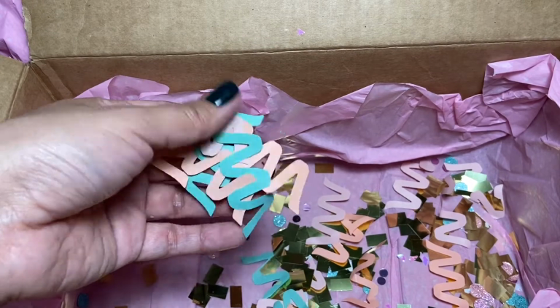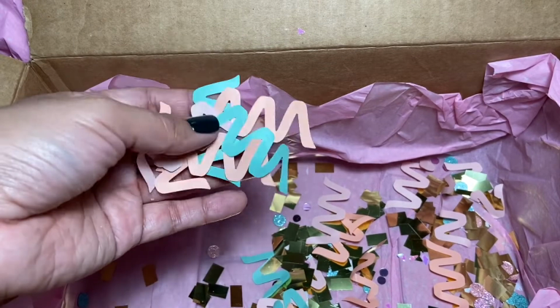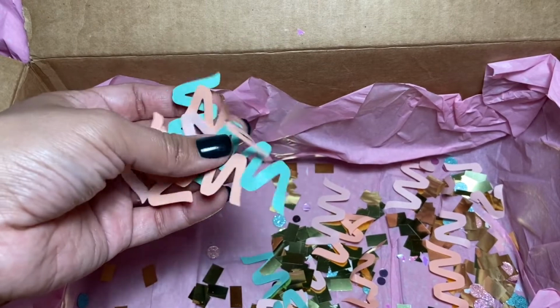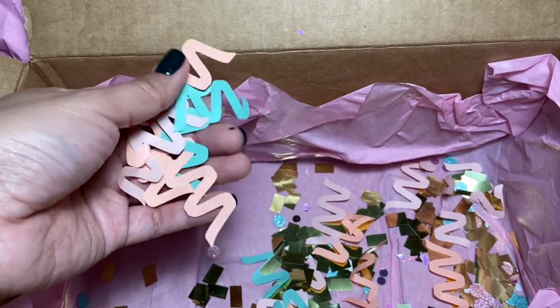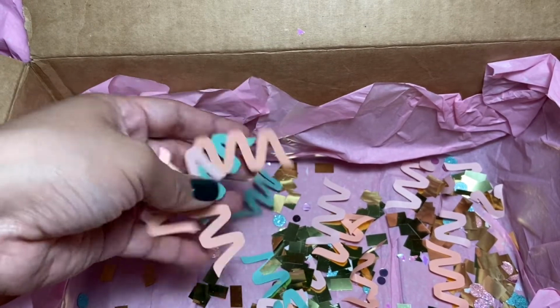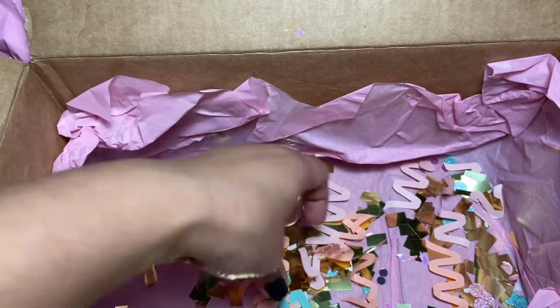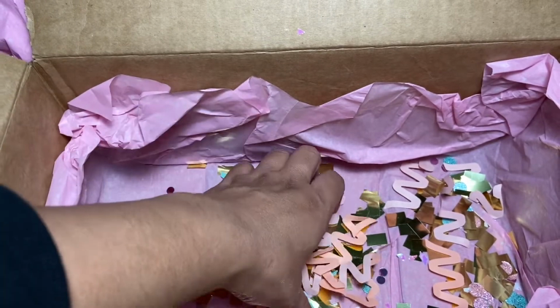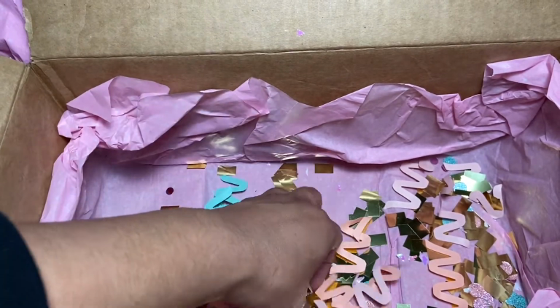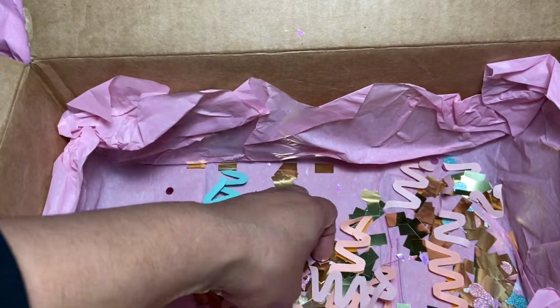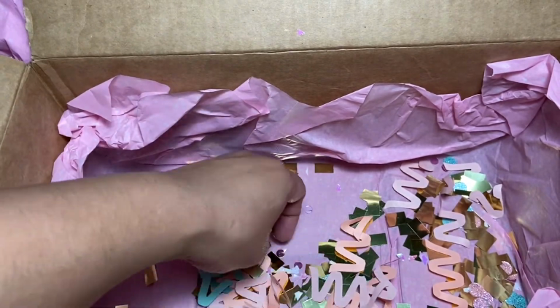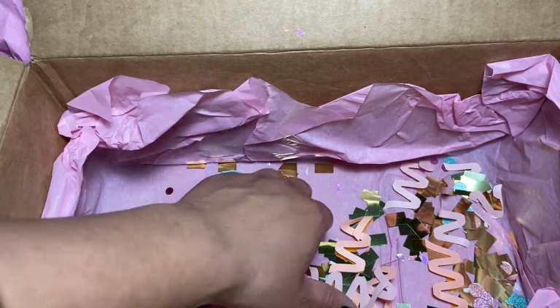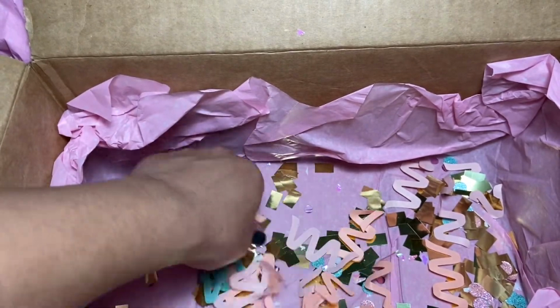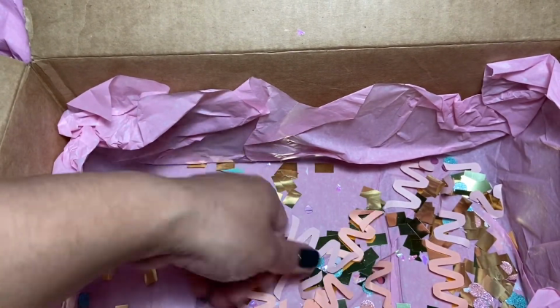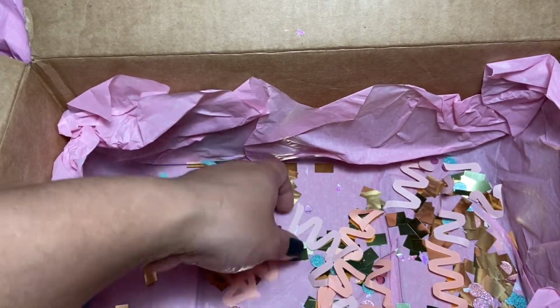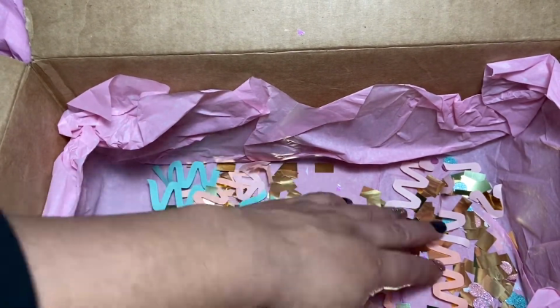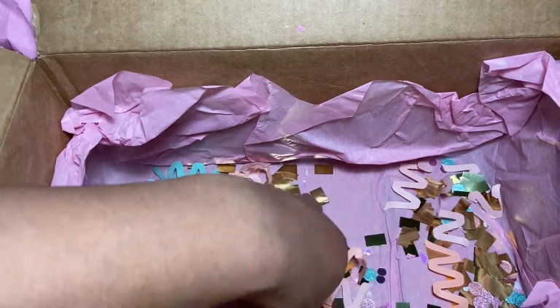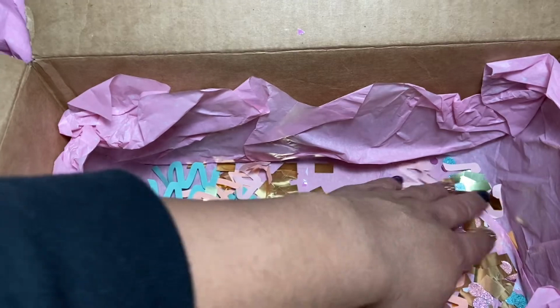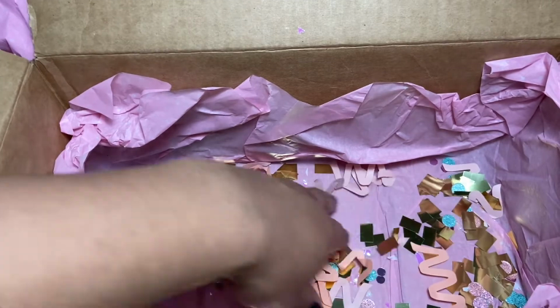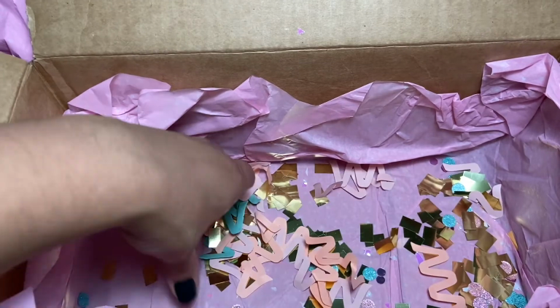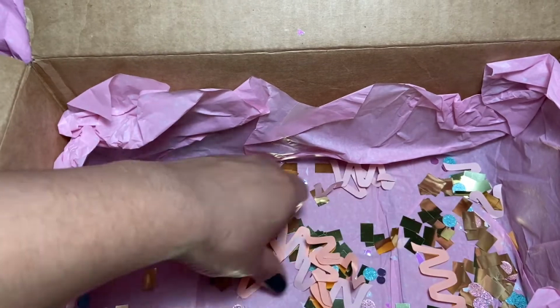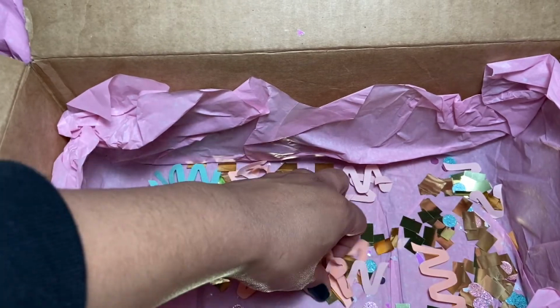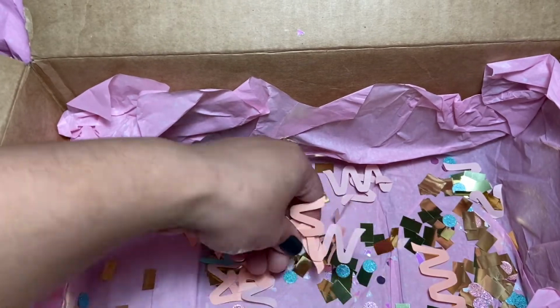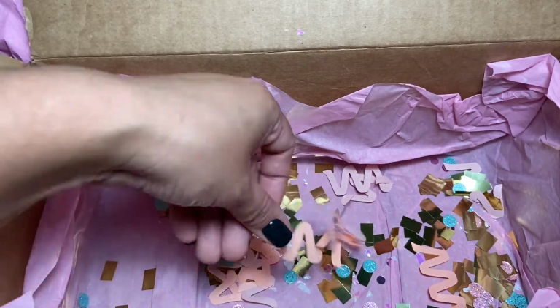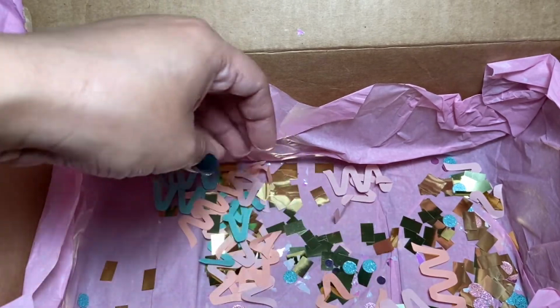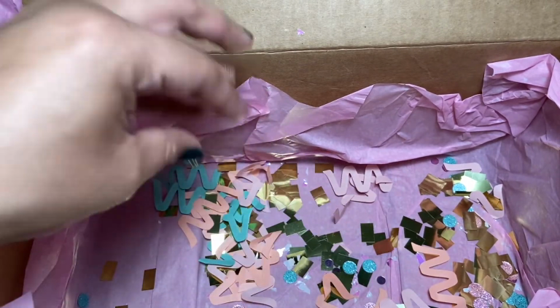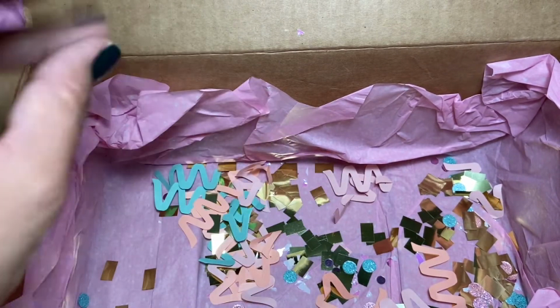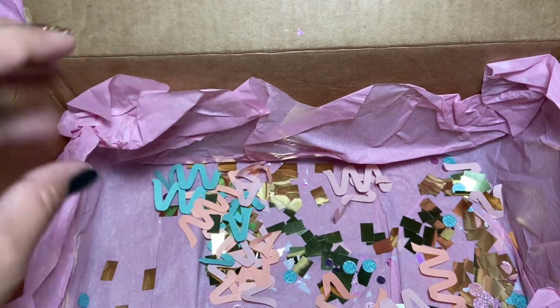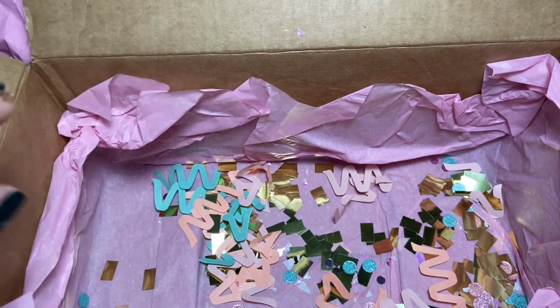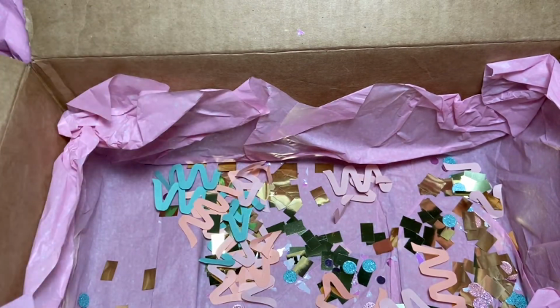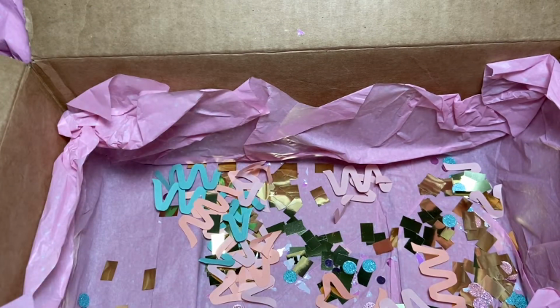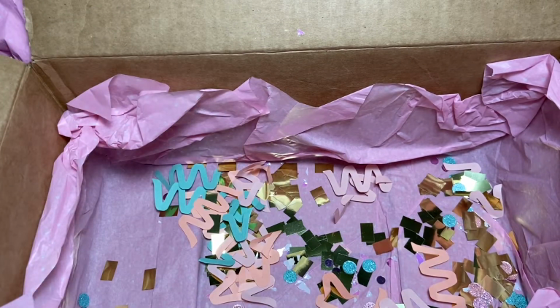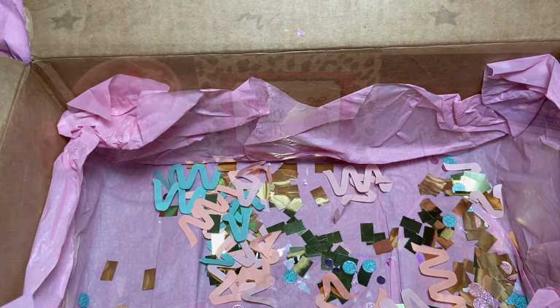Oh my gosh, look at this — this is from Confetti! Thank you so much, Gabby. Let's look and see what else she sent me.